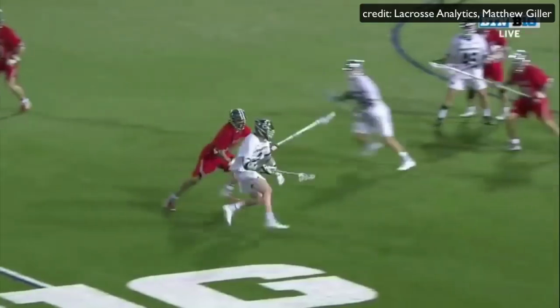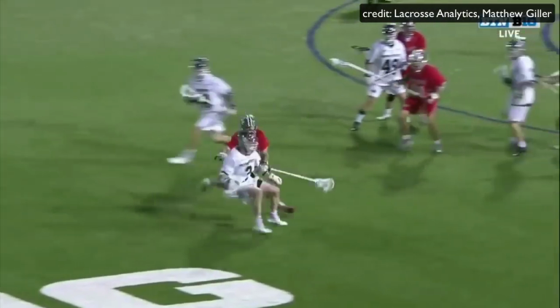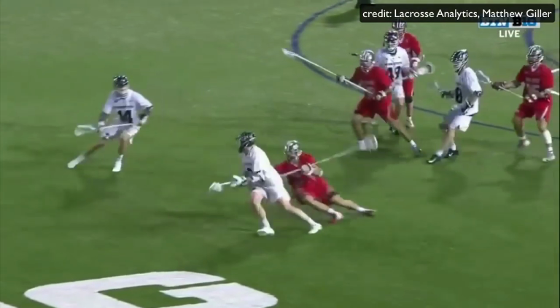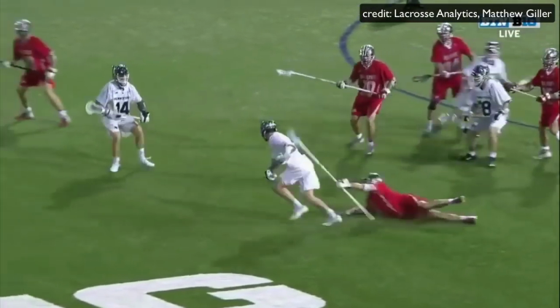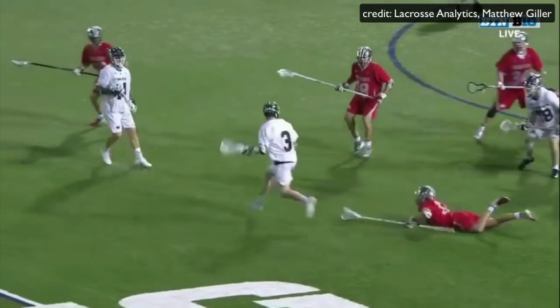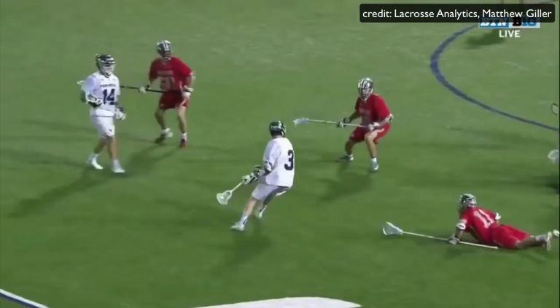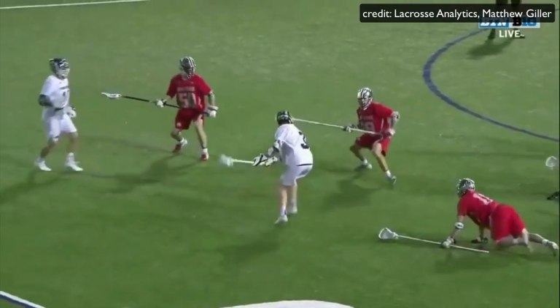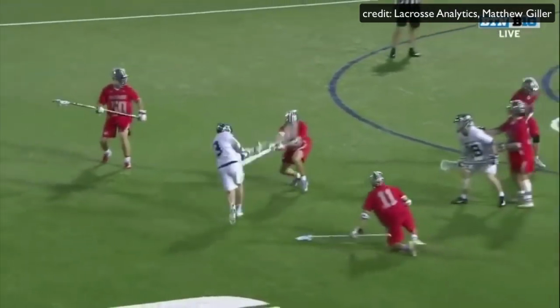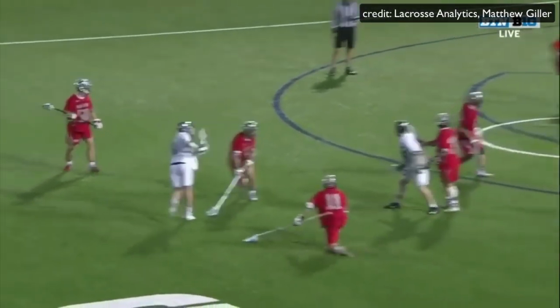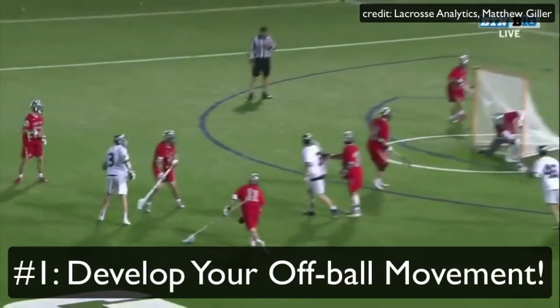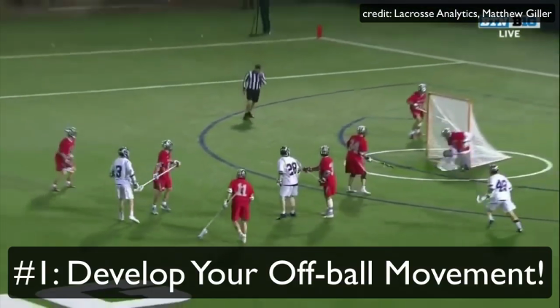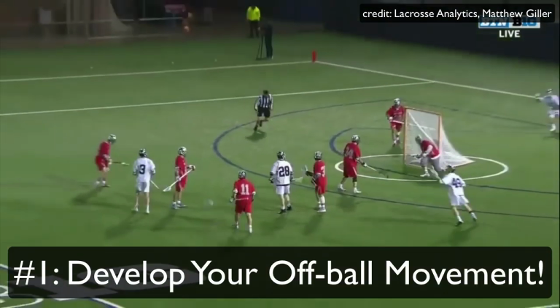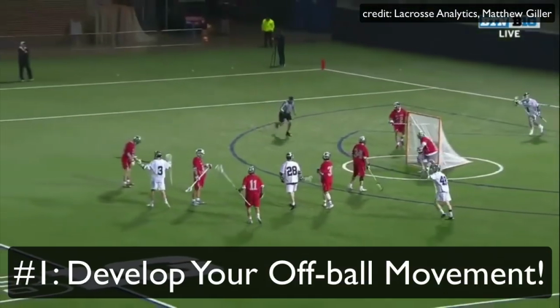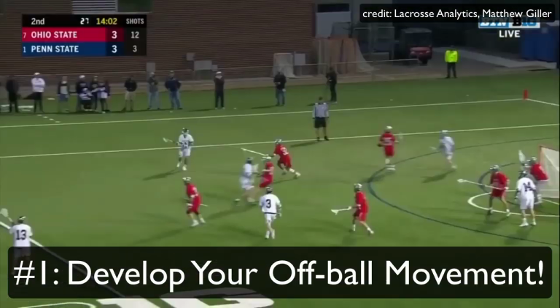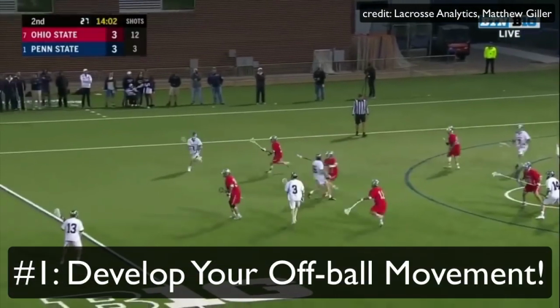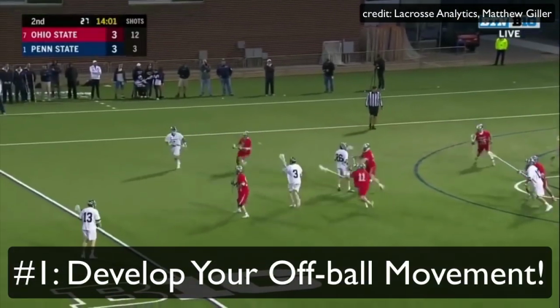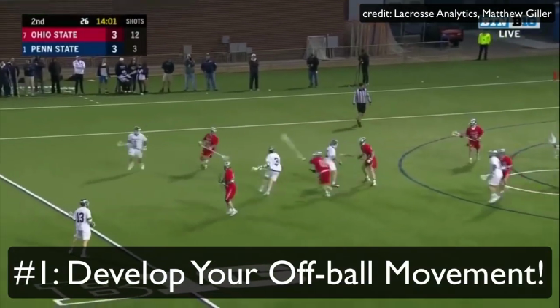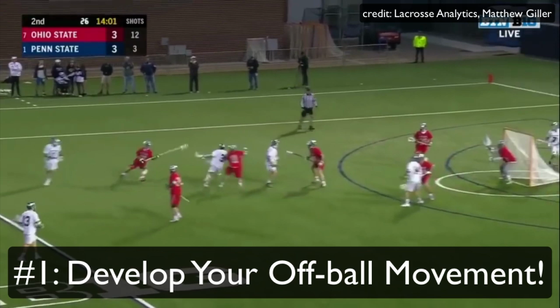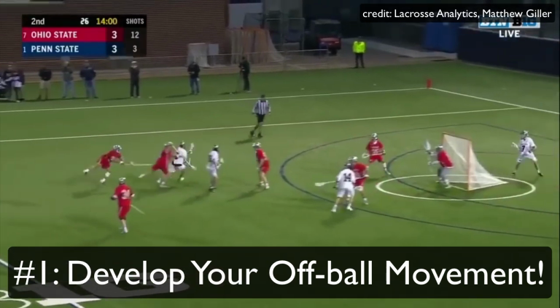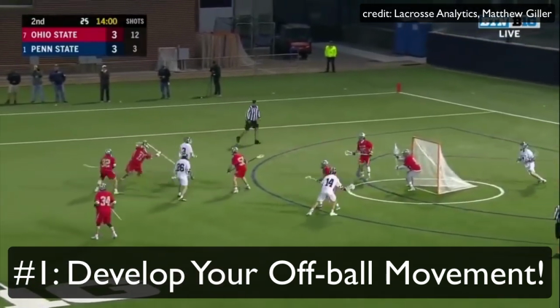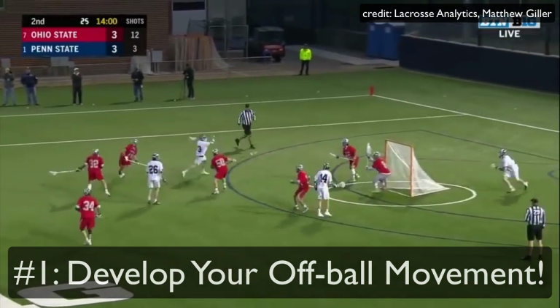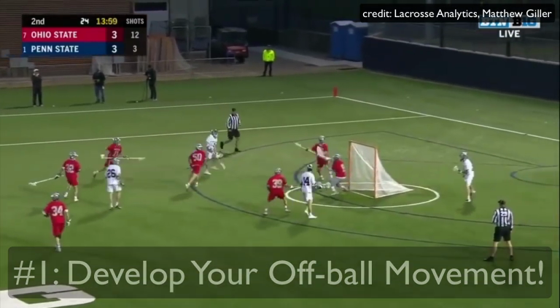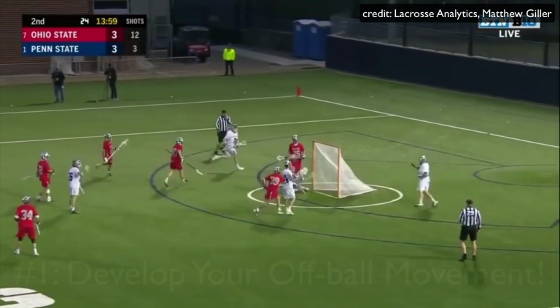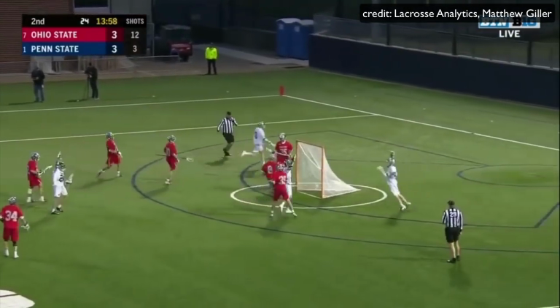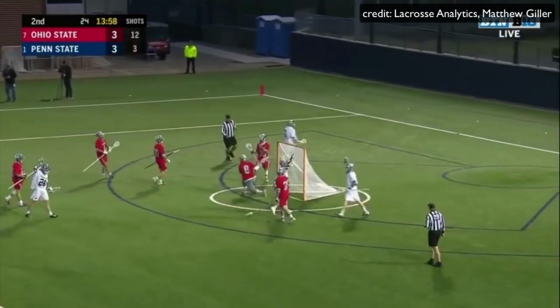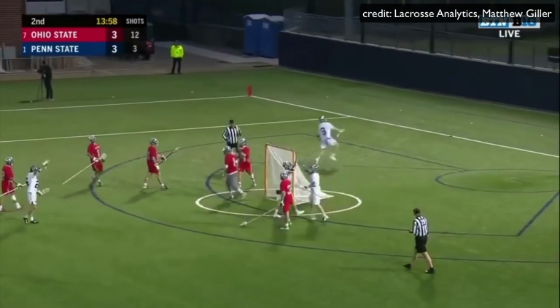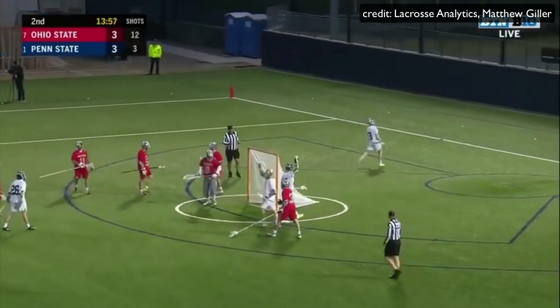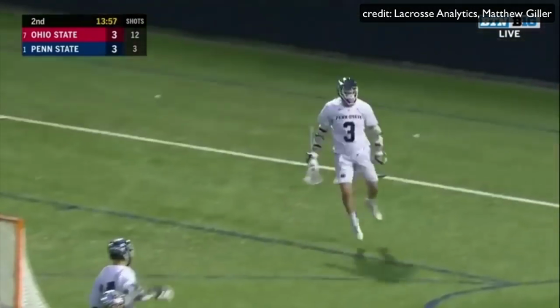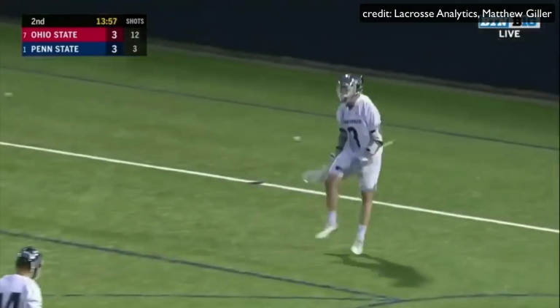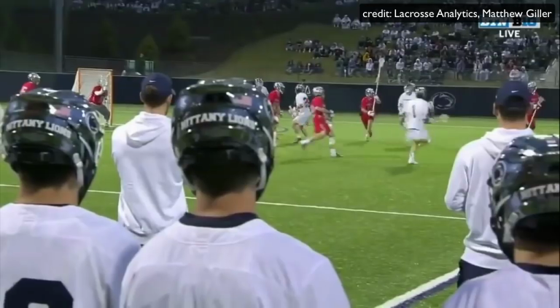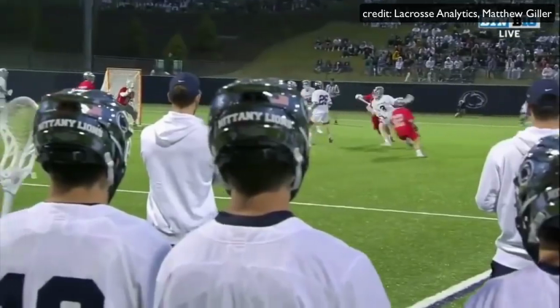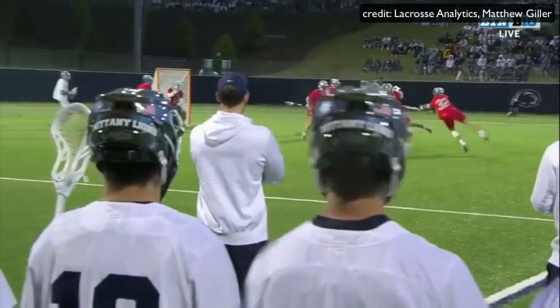The number one way you can start shooting like Mac O'Keefe is to develop your off-ball movement. This is everything you do when you don't have the ball on your stick, and Mac O'Keefe does it world class.